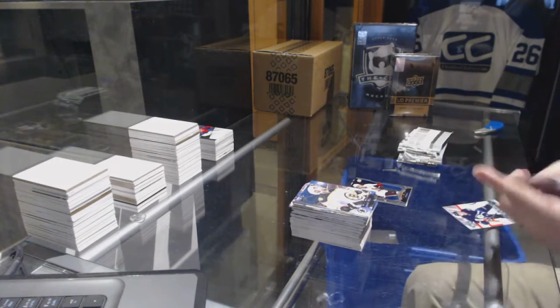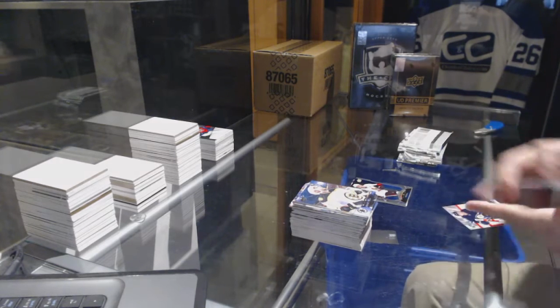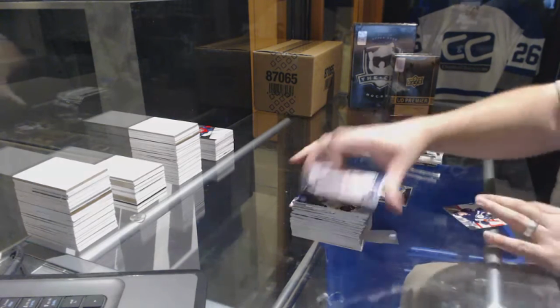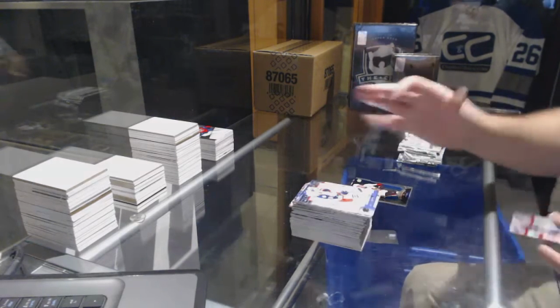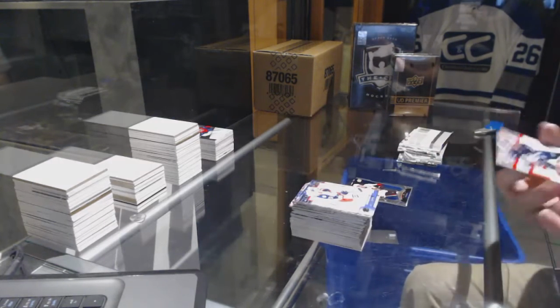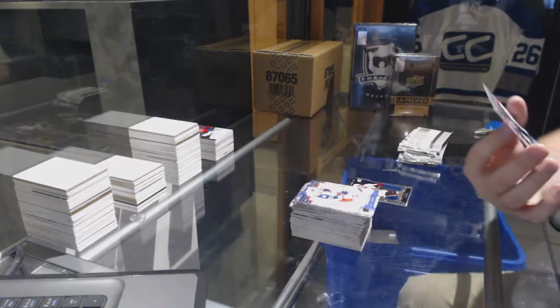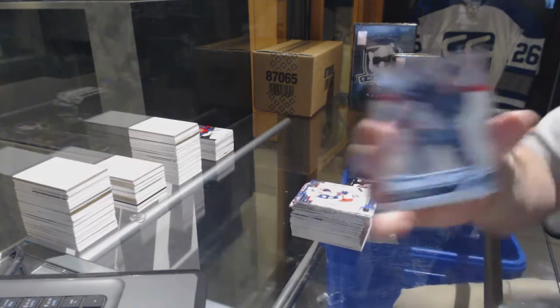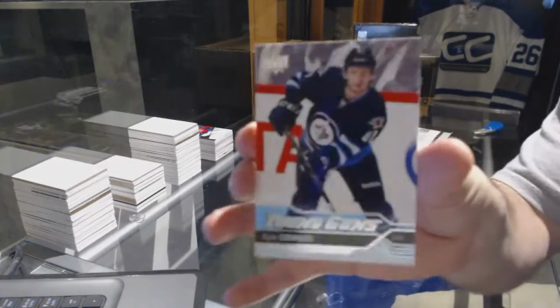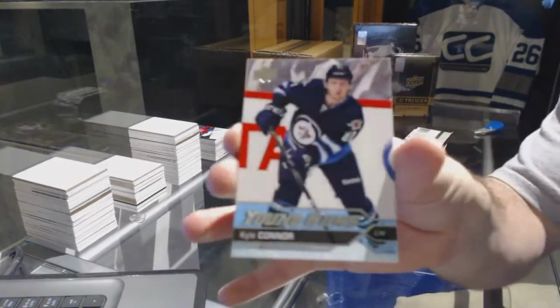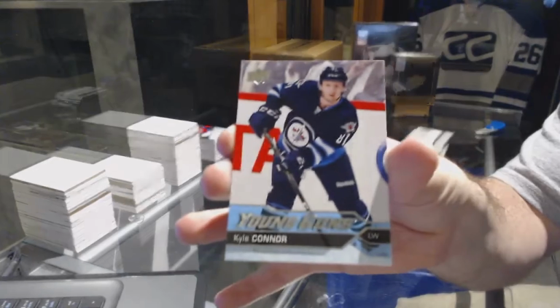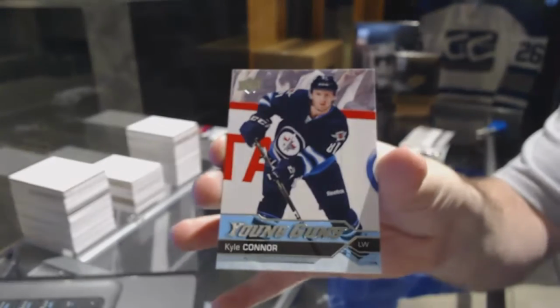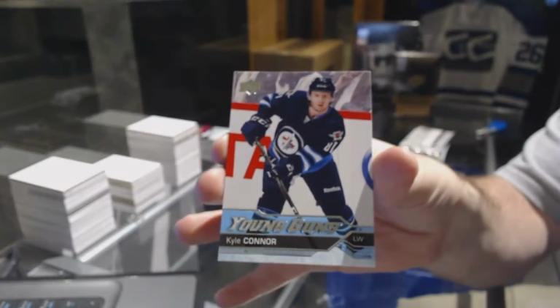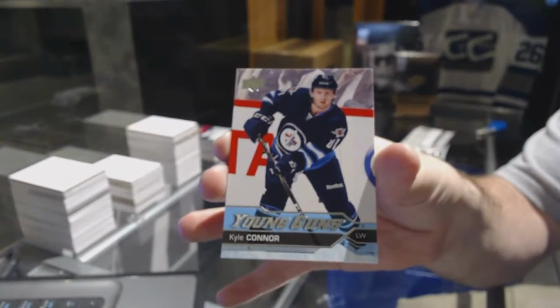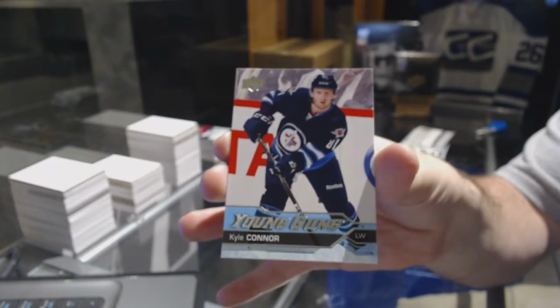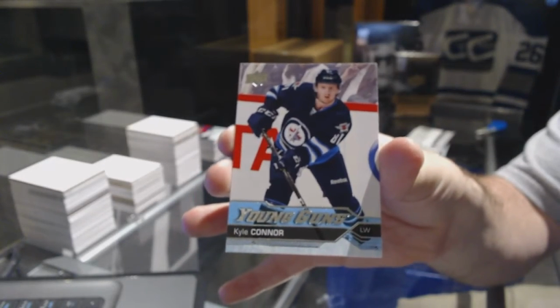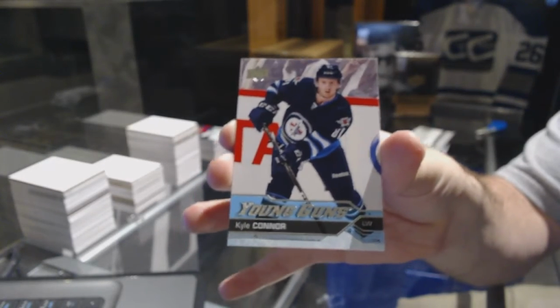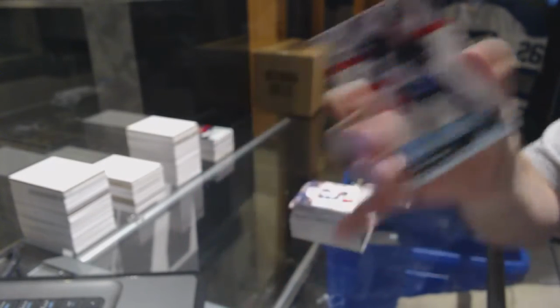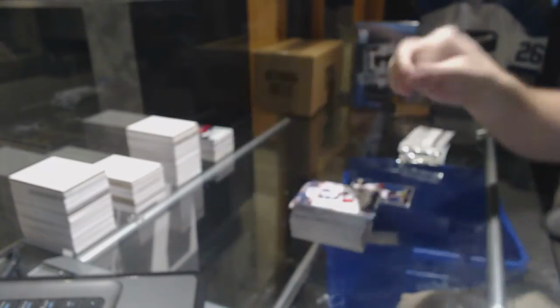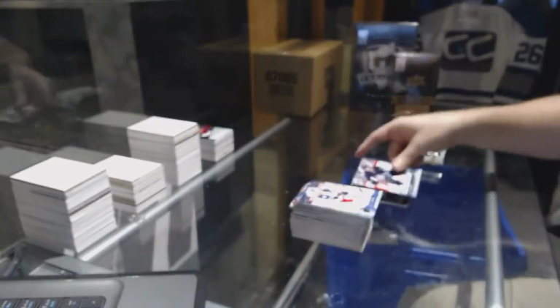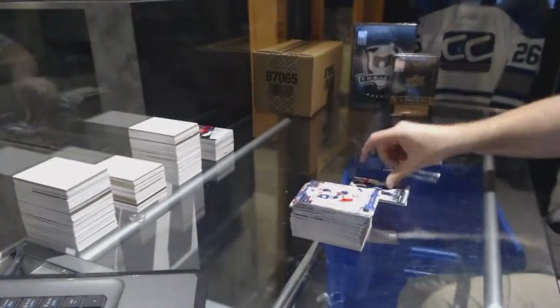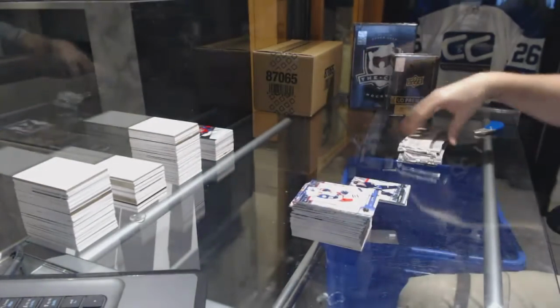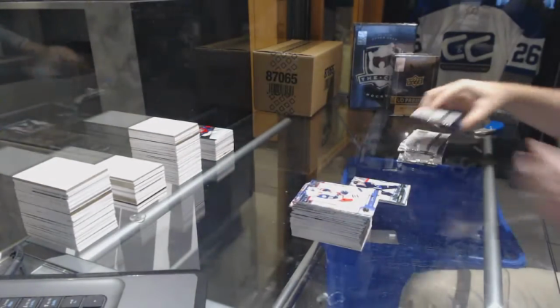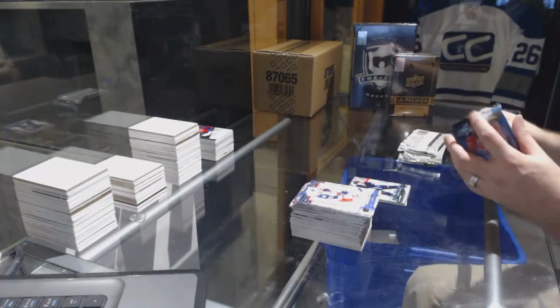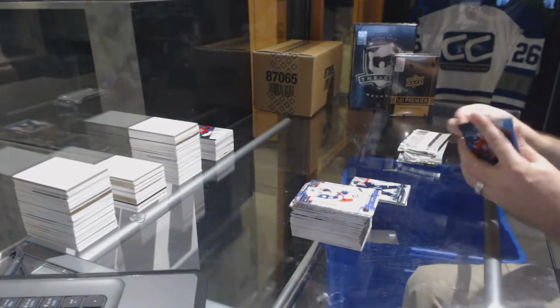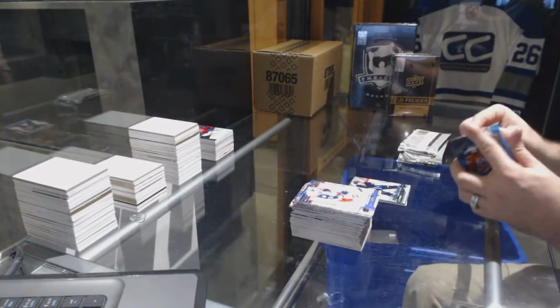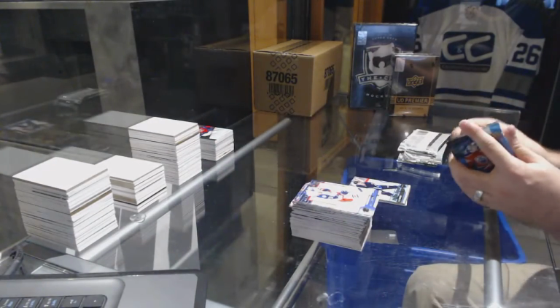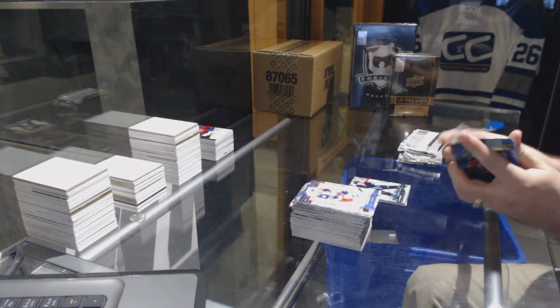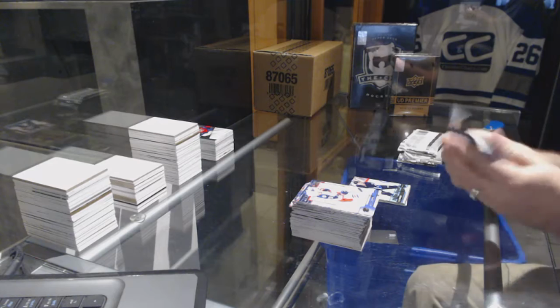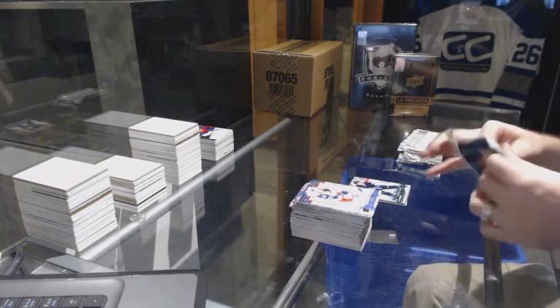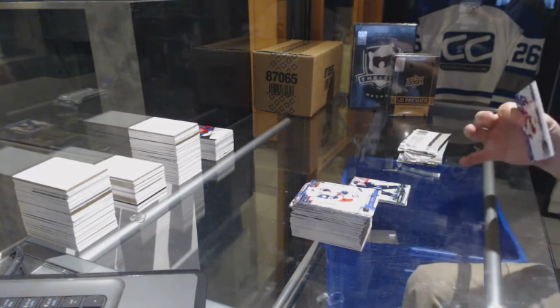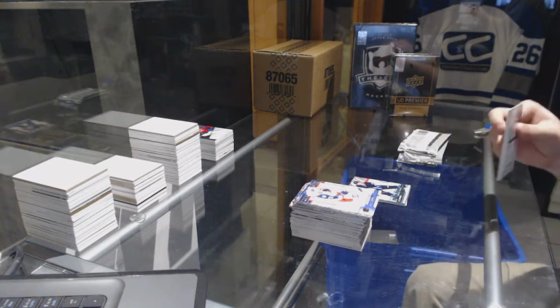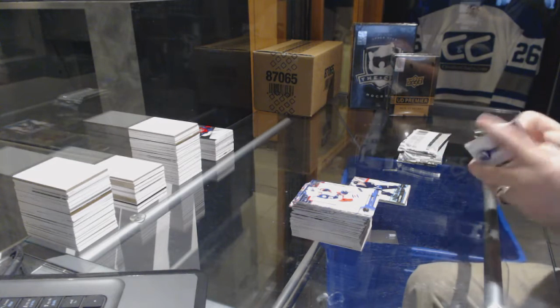We've got a Young Guns for the Winnipeg Jets, Kyle Connor.